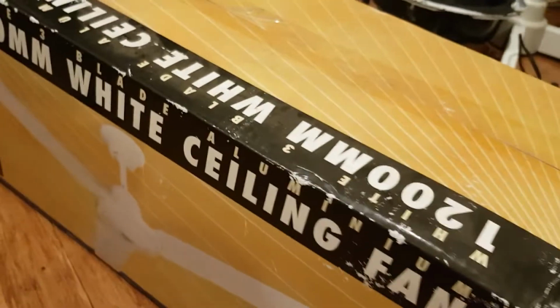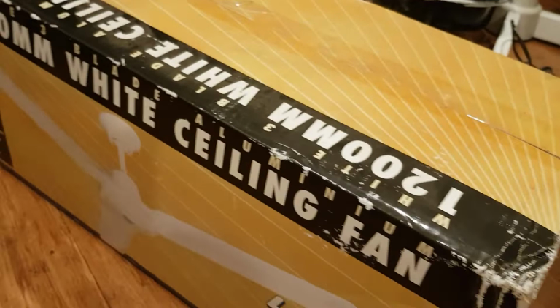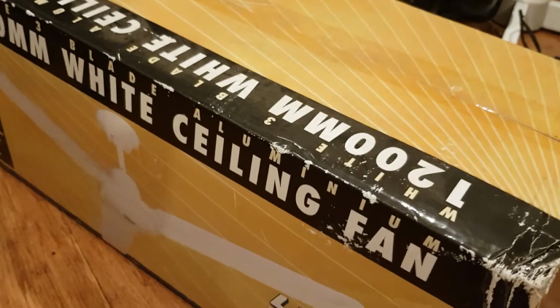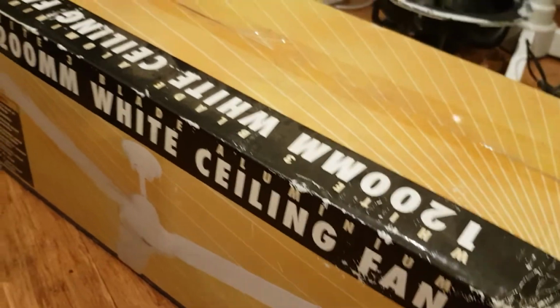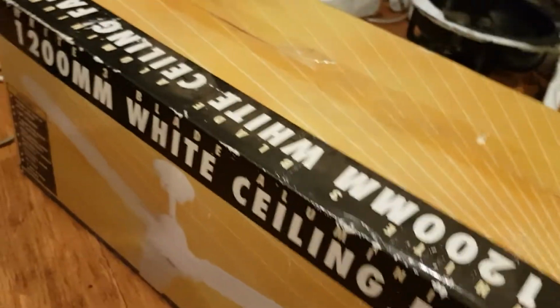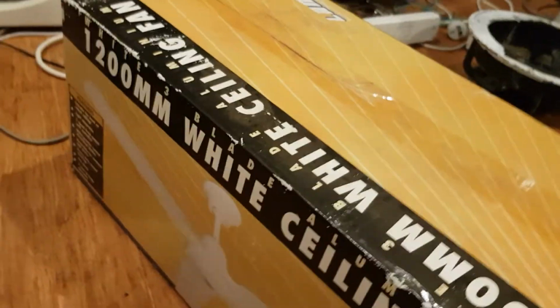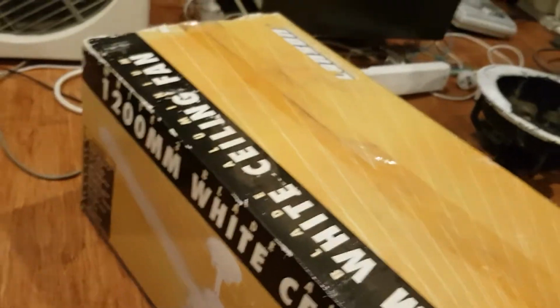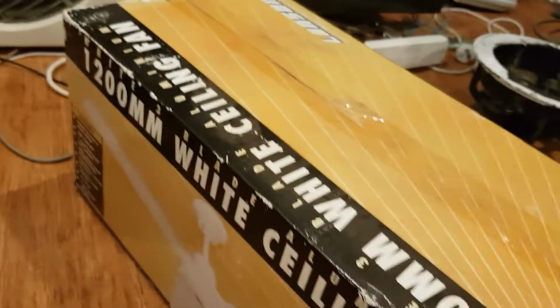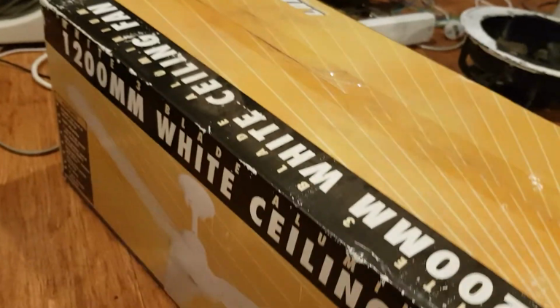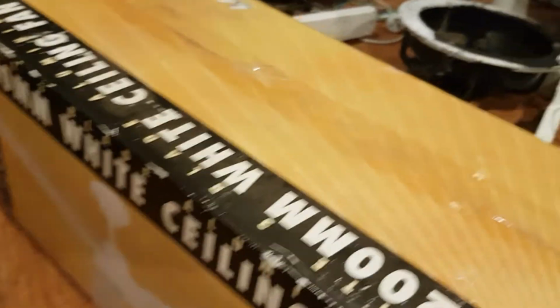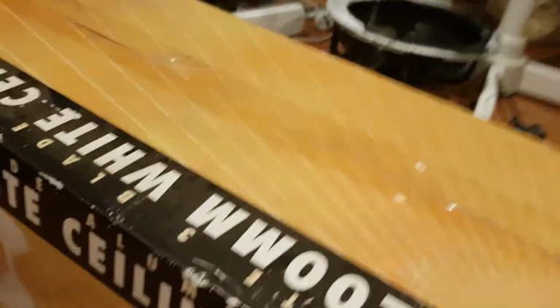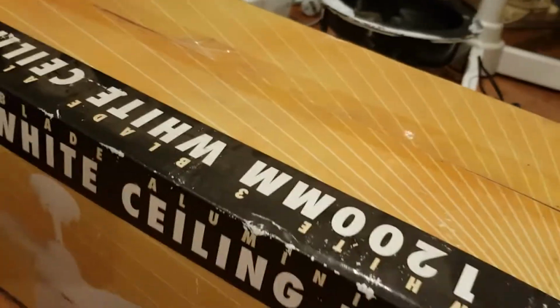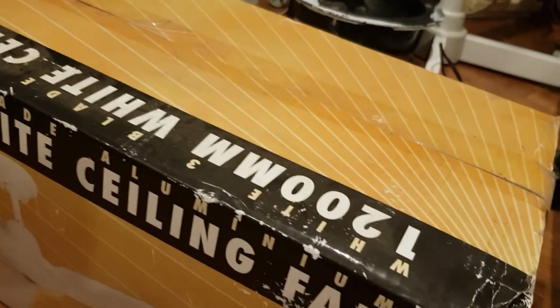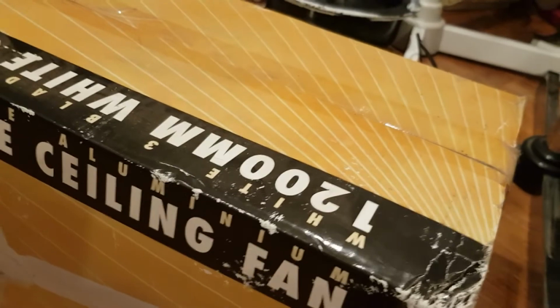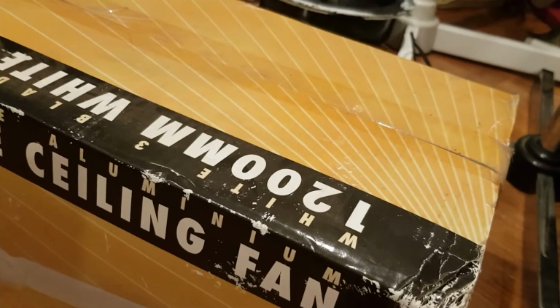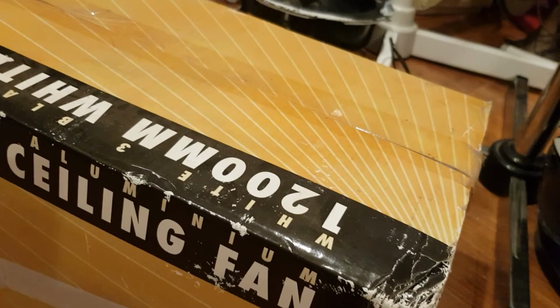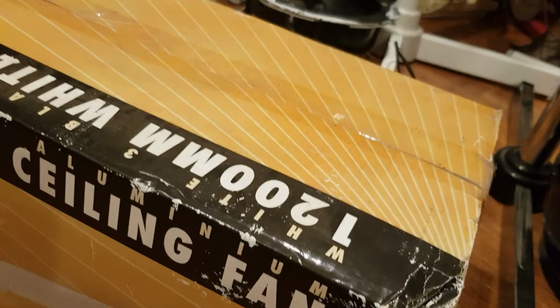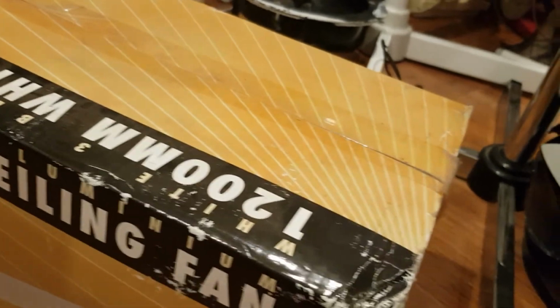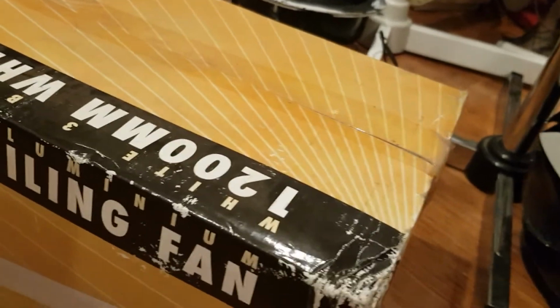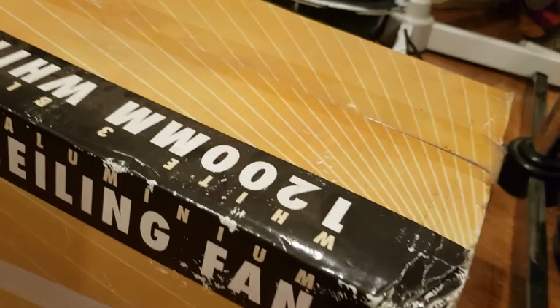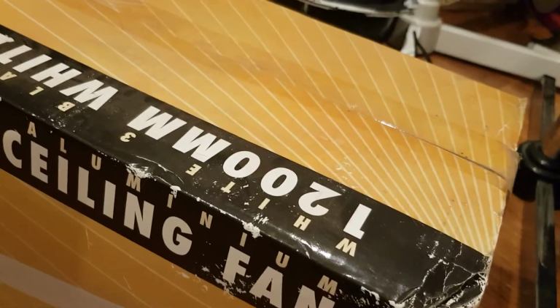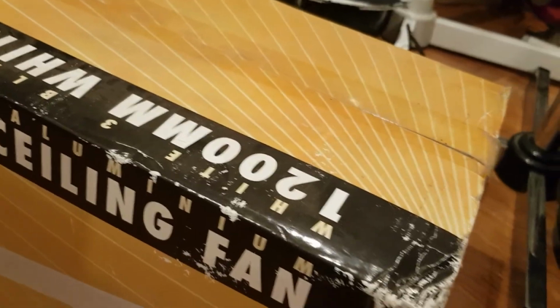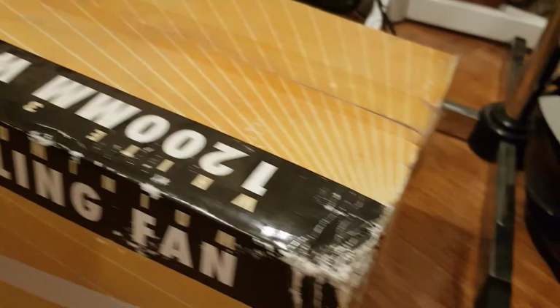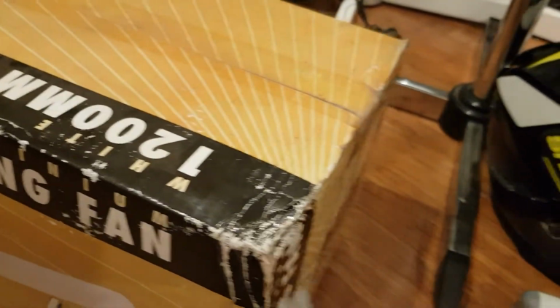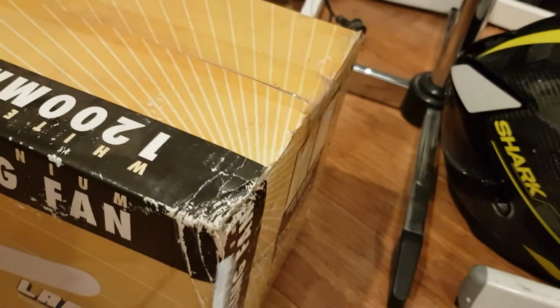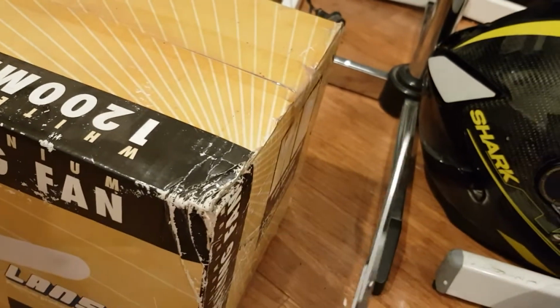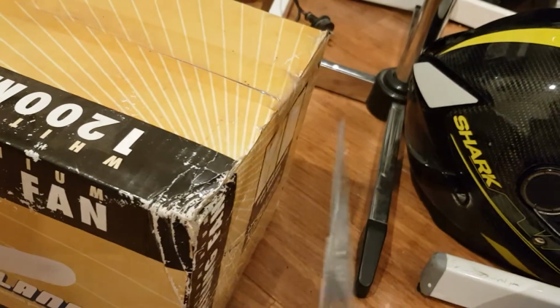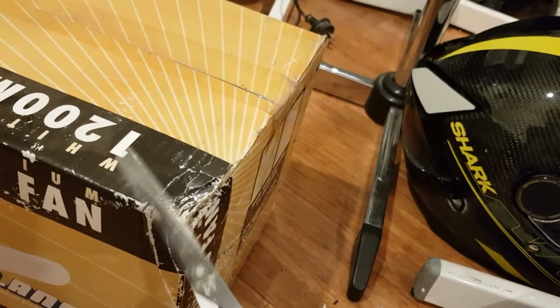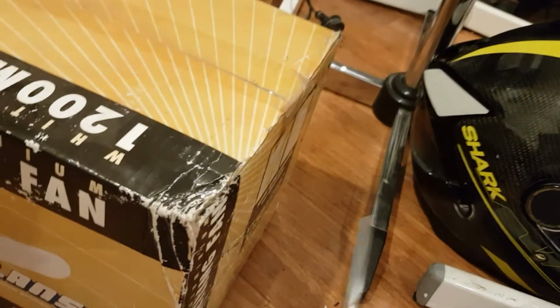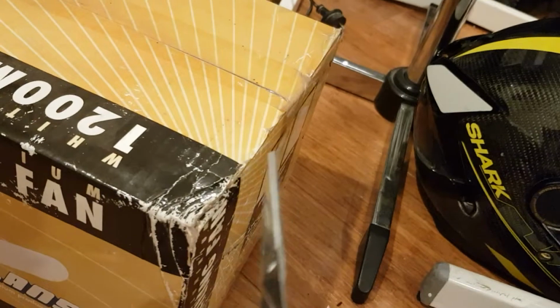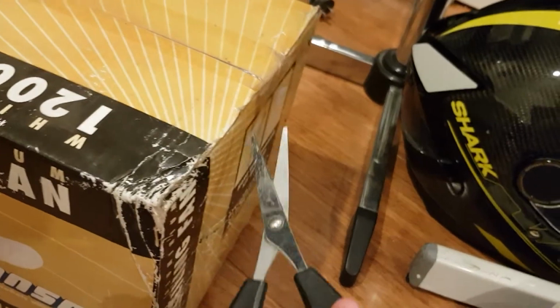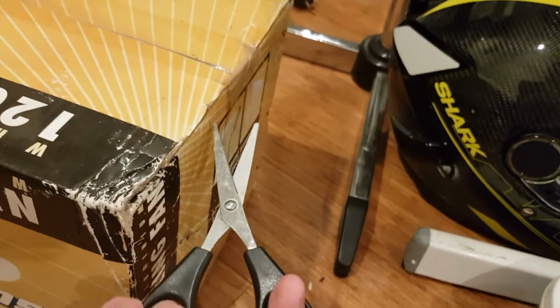The reason for this video tonight is I thought I'd unbox — I thought I'd open the box for you to show what's inside. But I'll hang it up tomorrow and test it out.